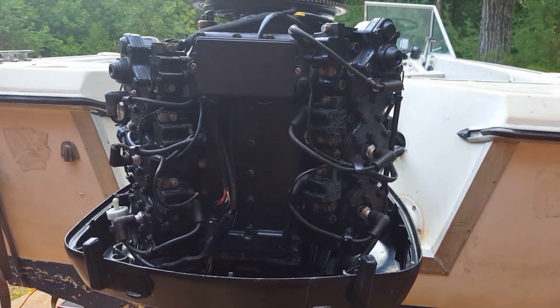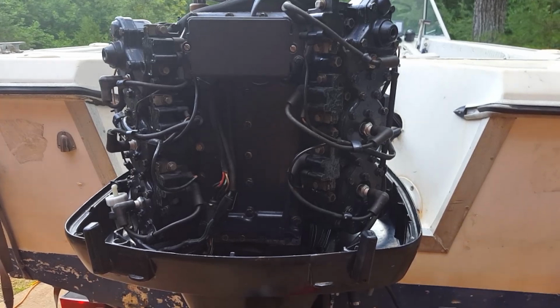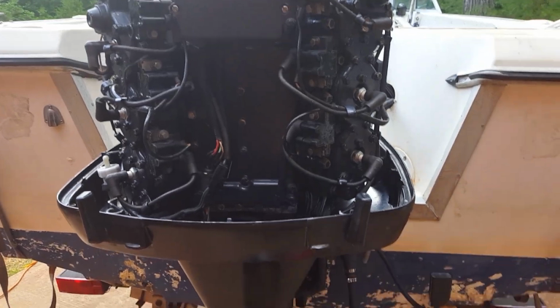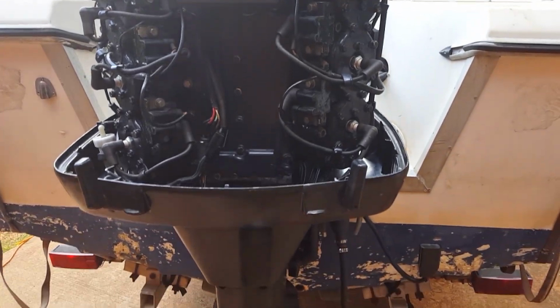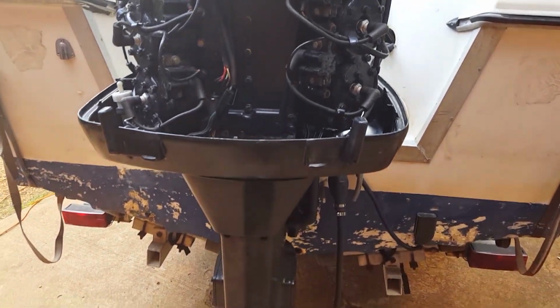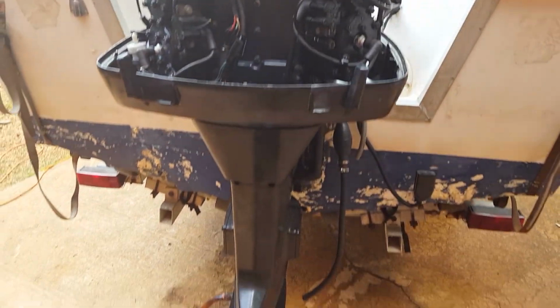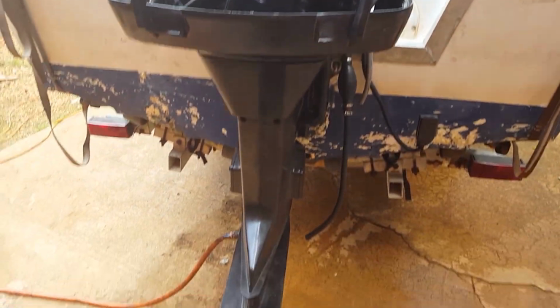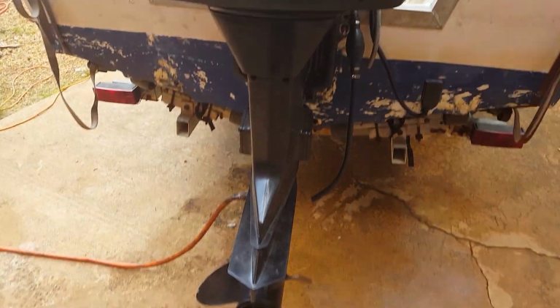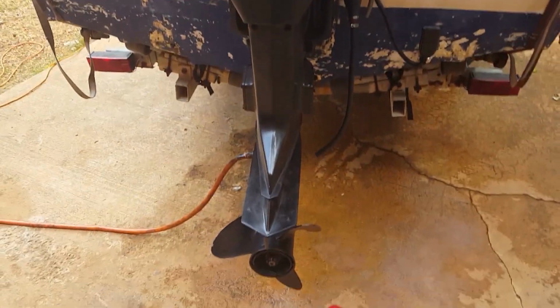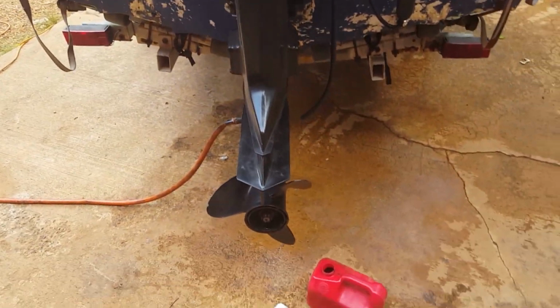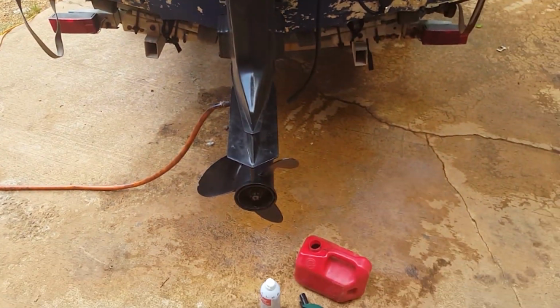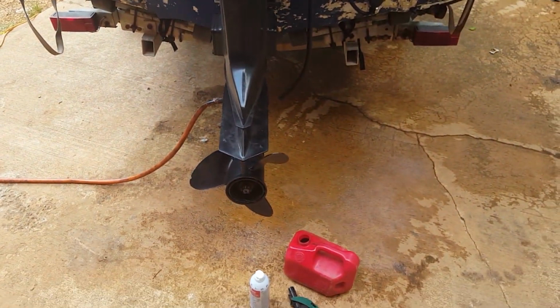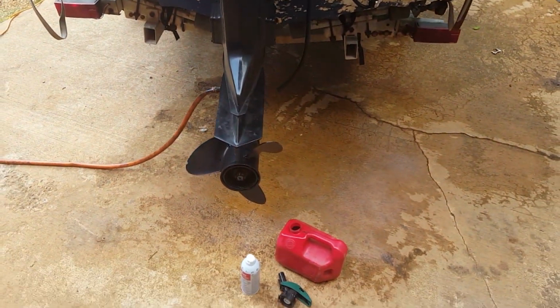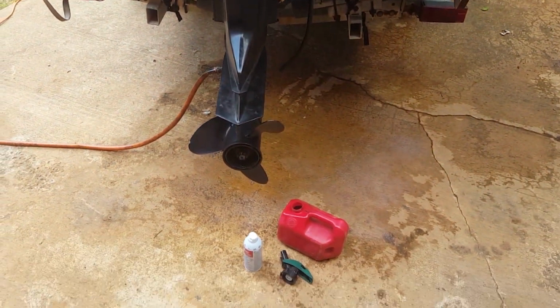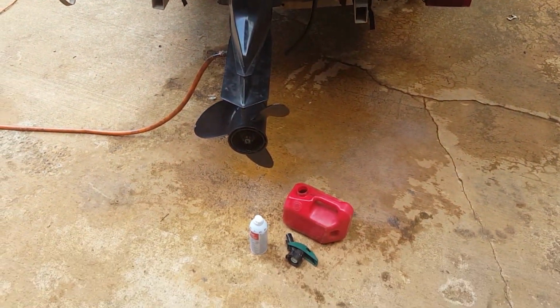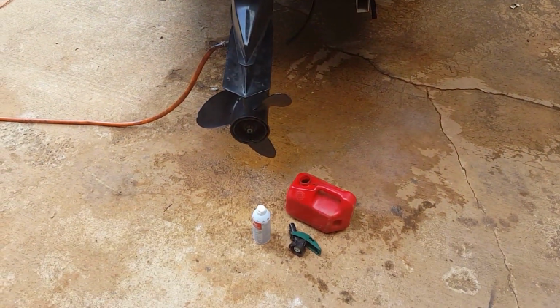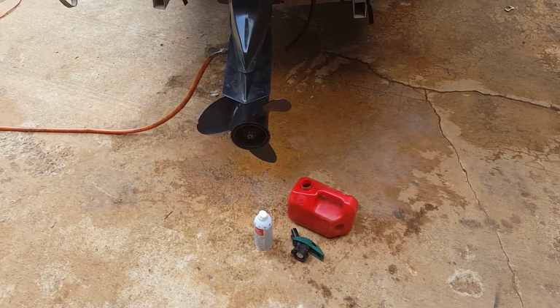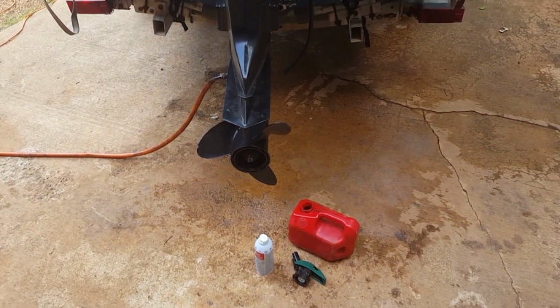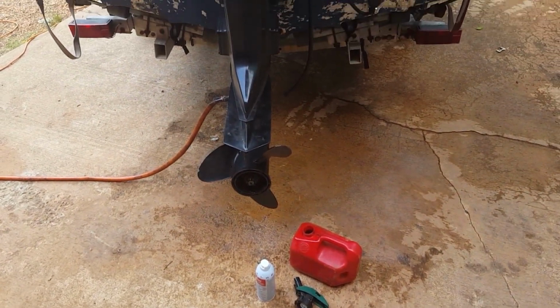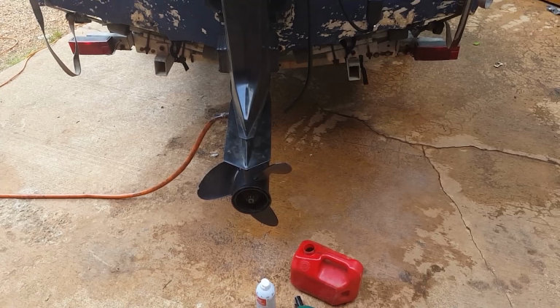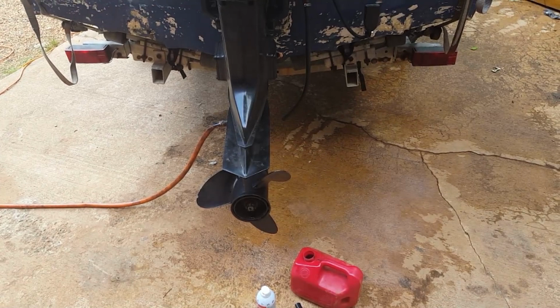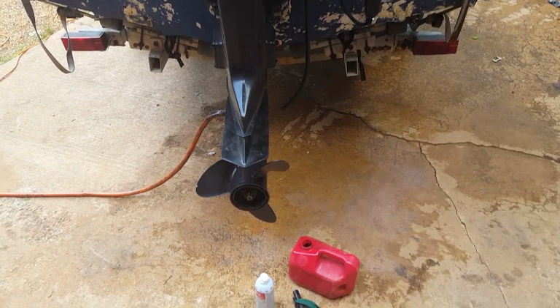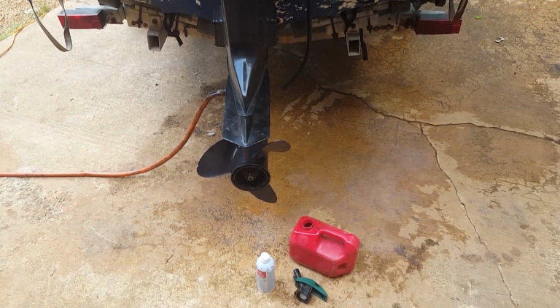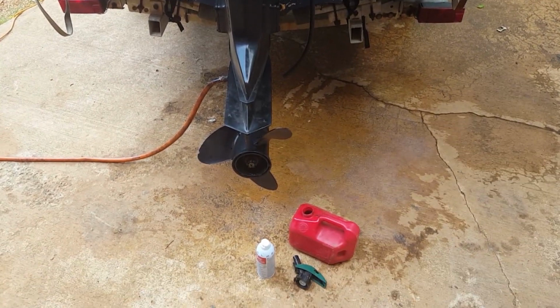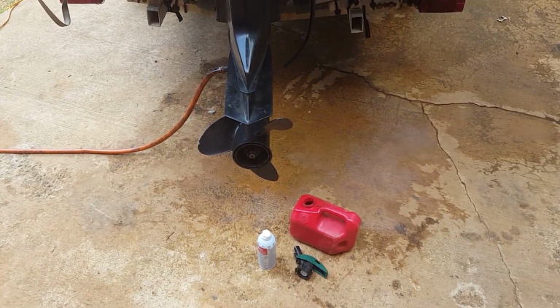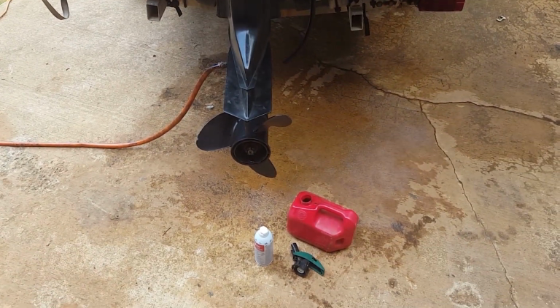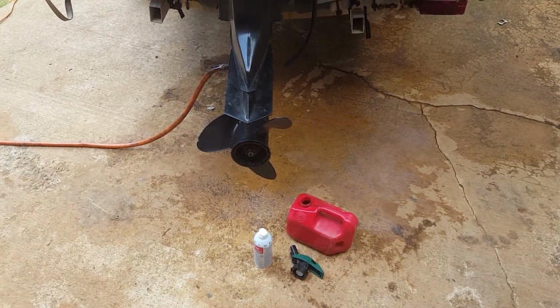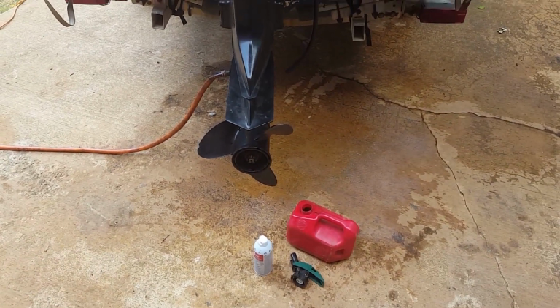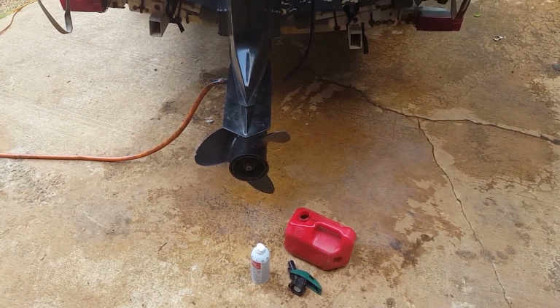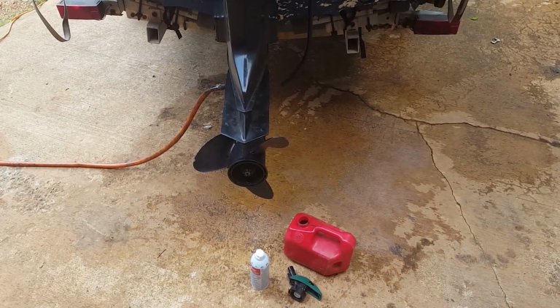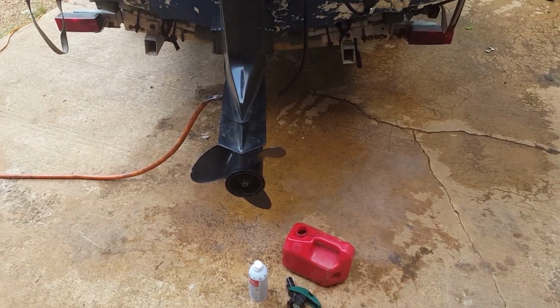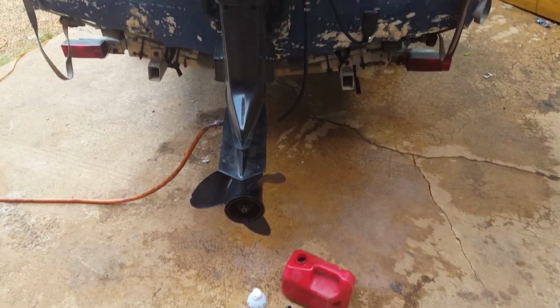It's going to smoke like crazy, so make sure your neighbors don't mind, or do it out on the dock, or while trolling out on the lake or ocean.